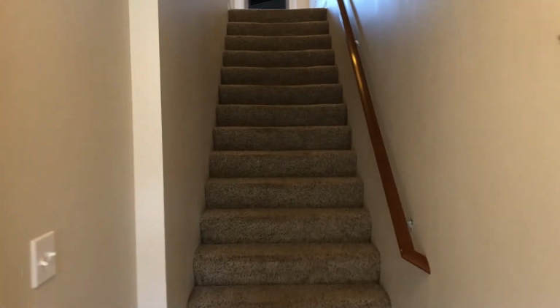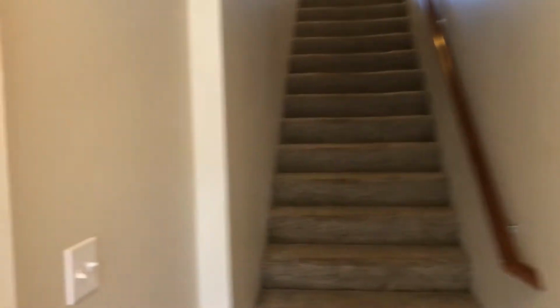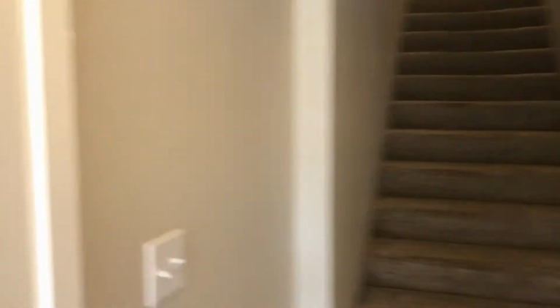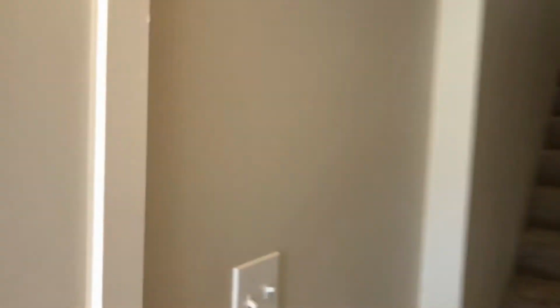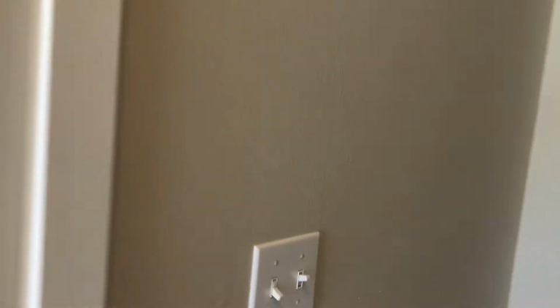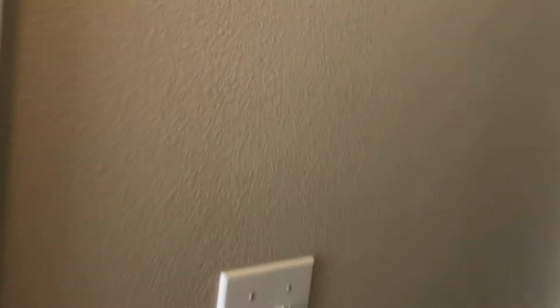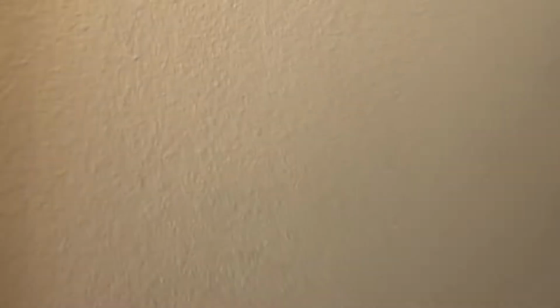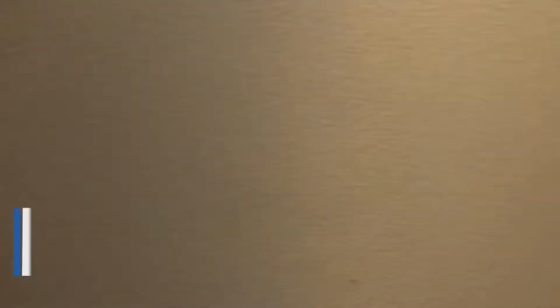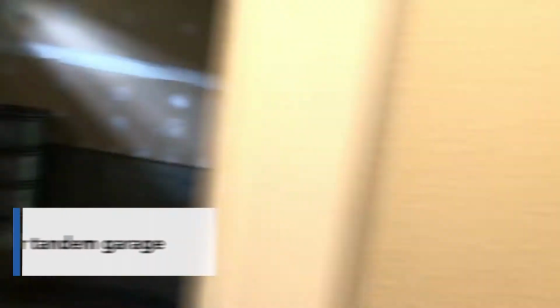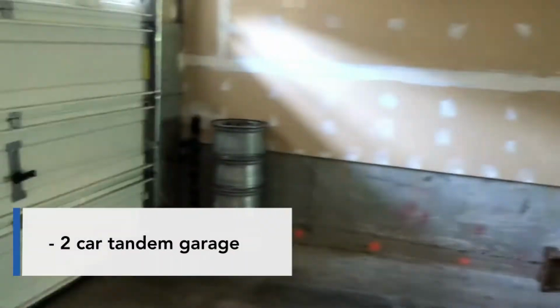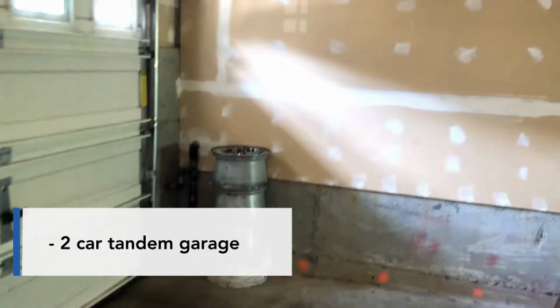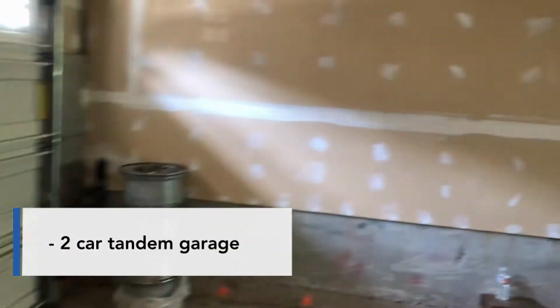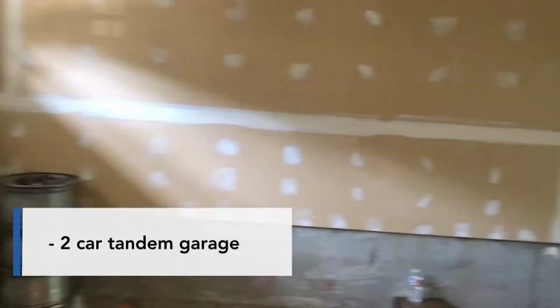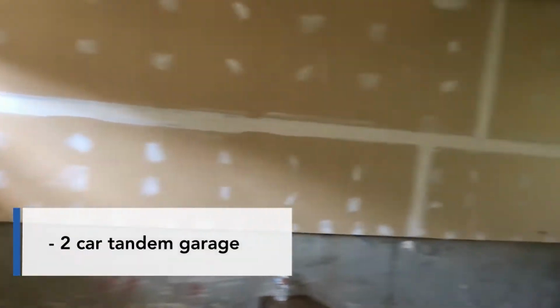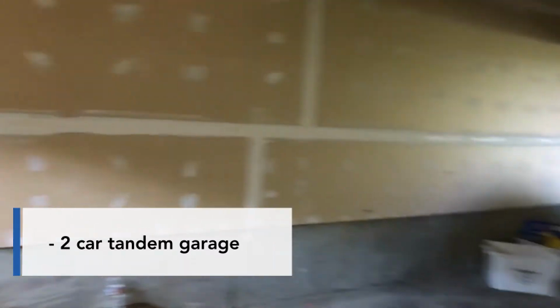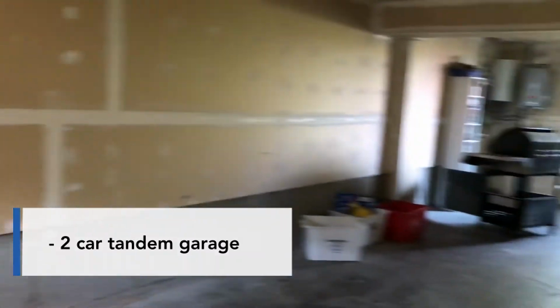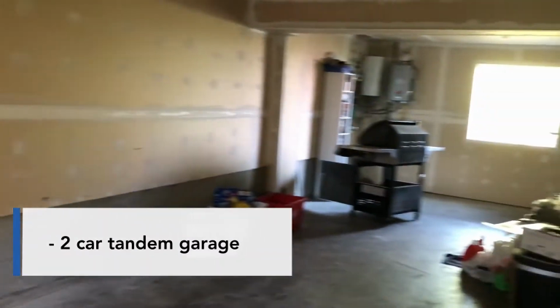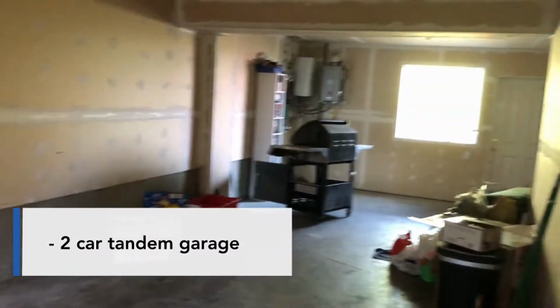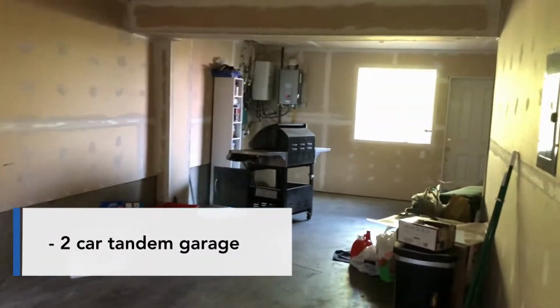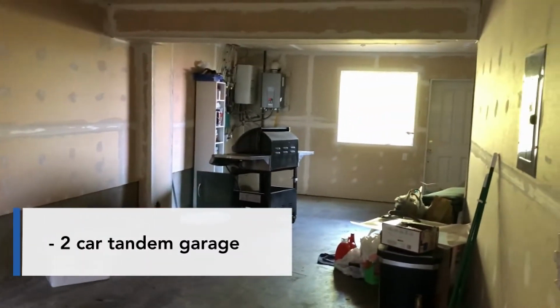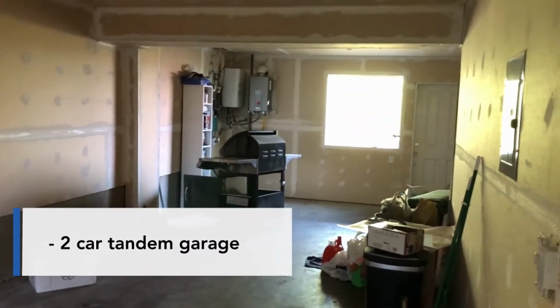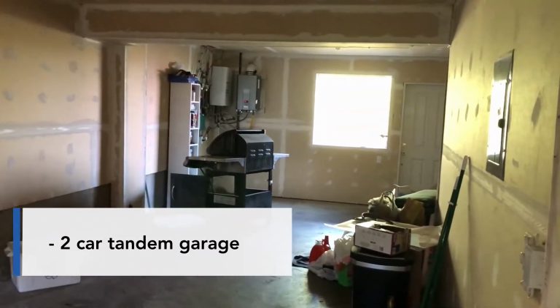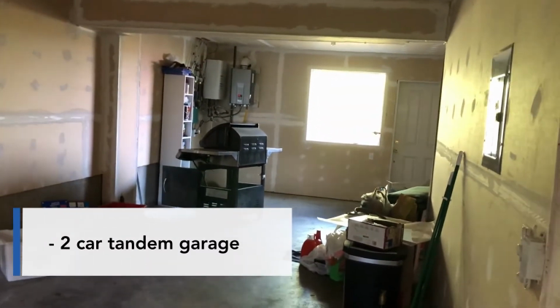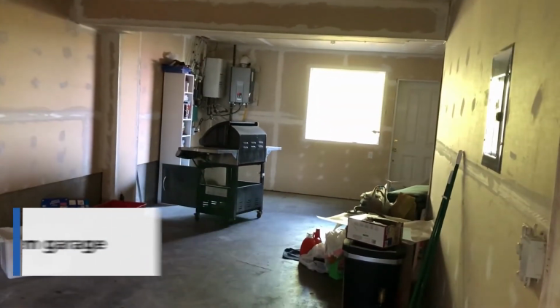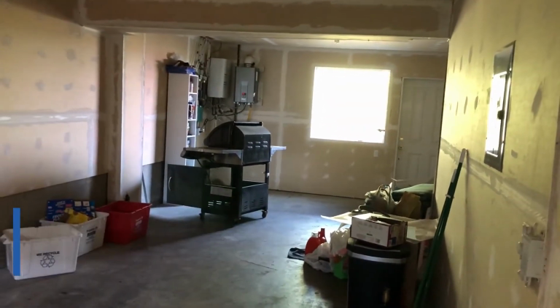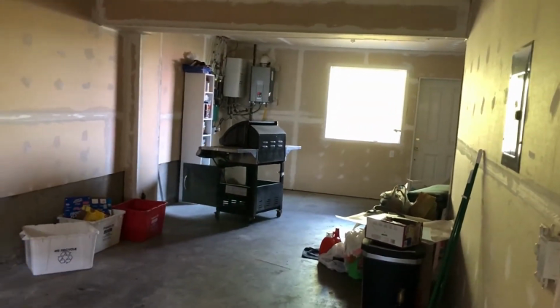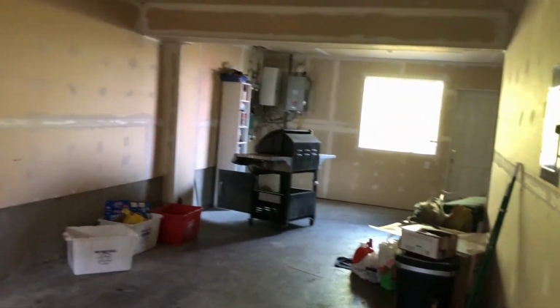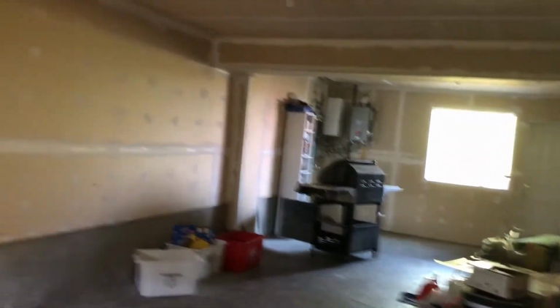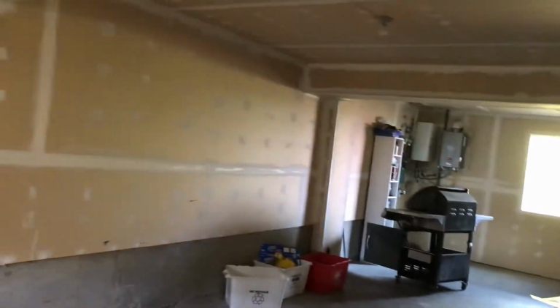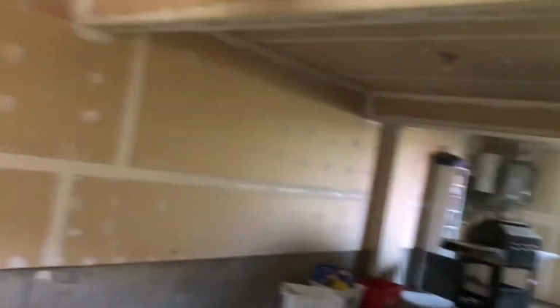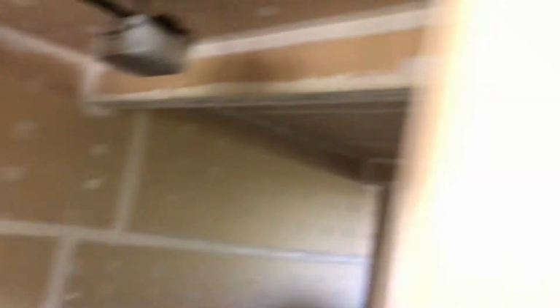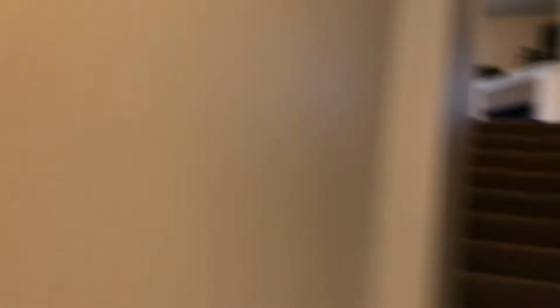So here's where the garage is. I'll just take a quick look. It's a two-car tandem, and then around the corner there is actually more storage space.